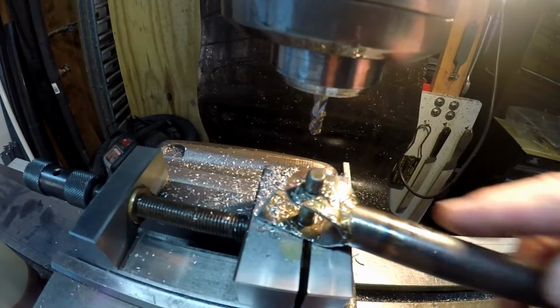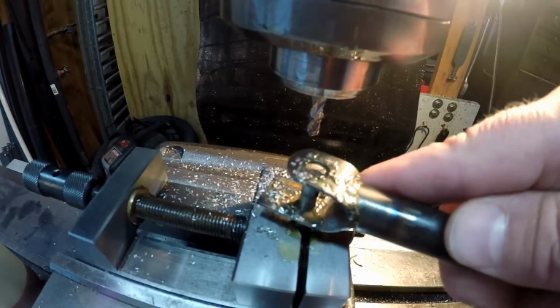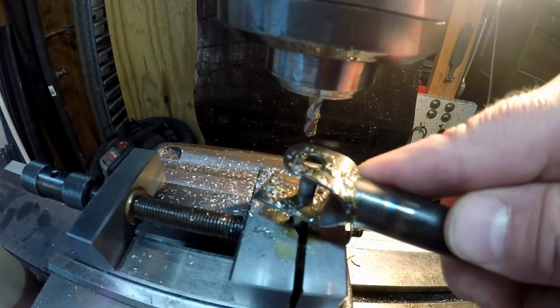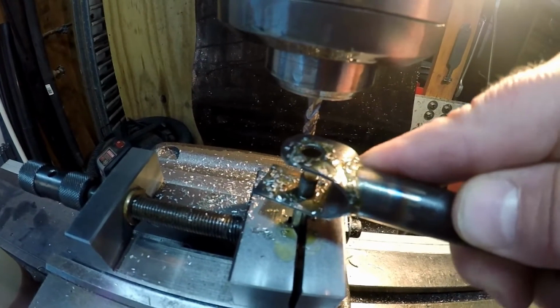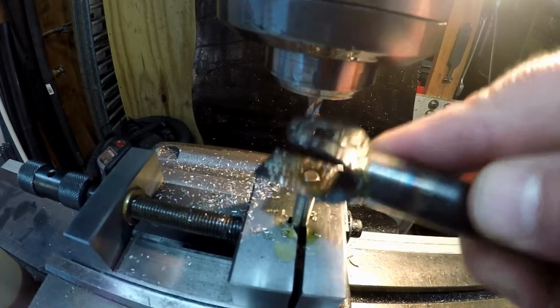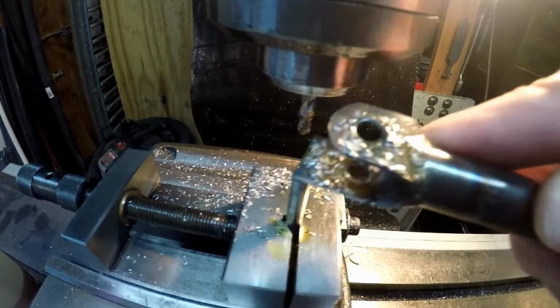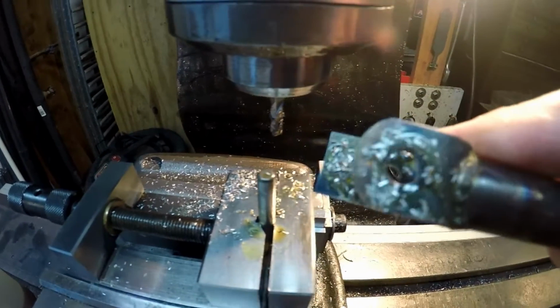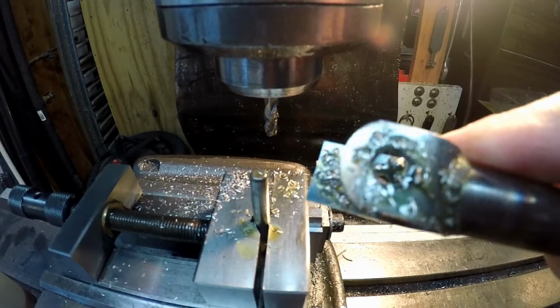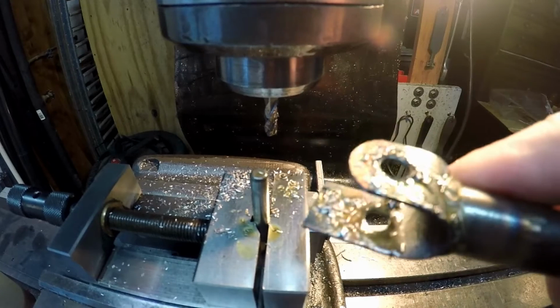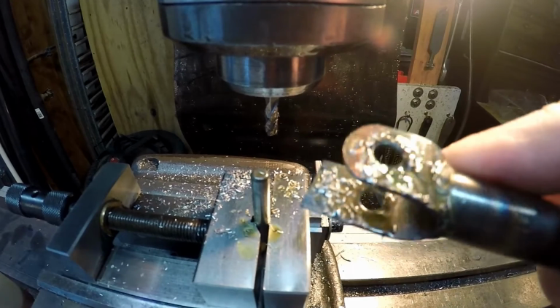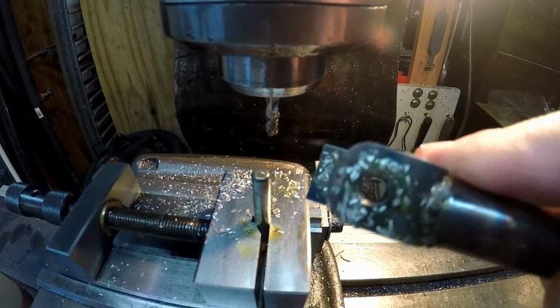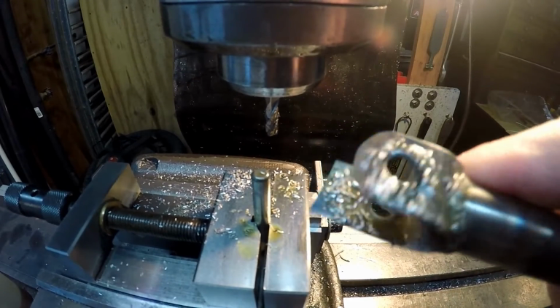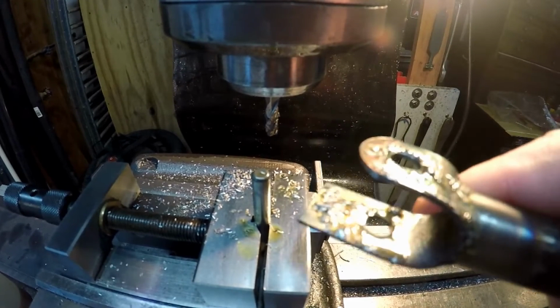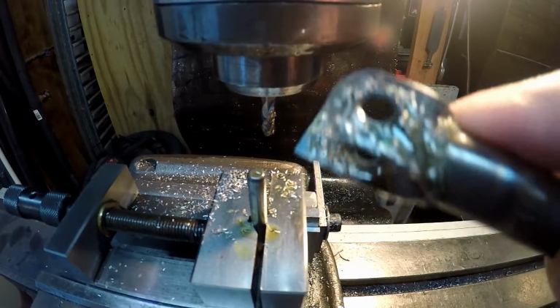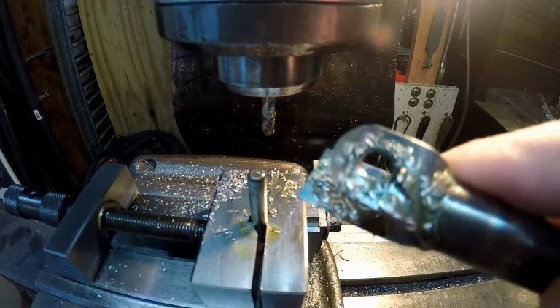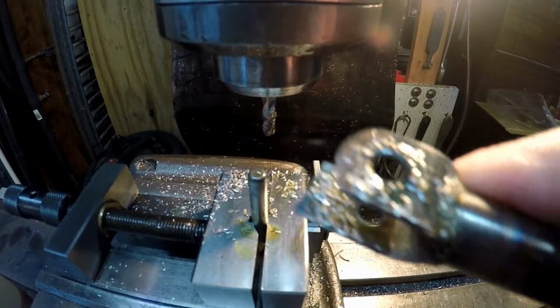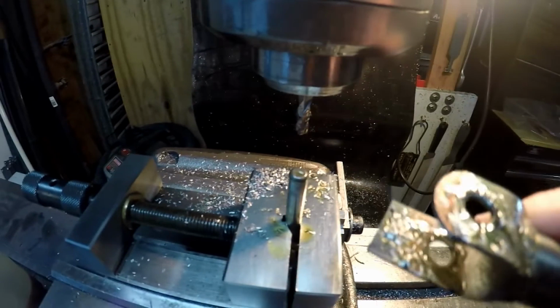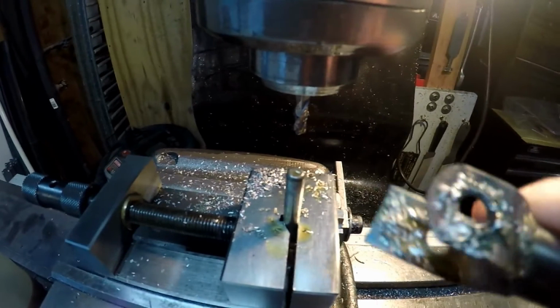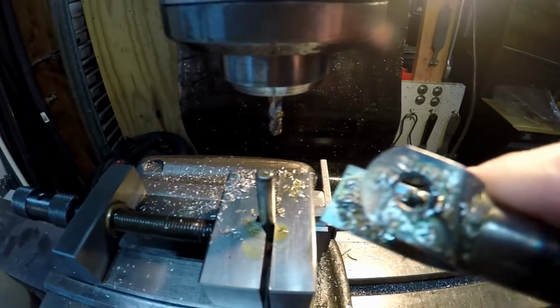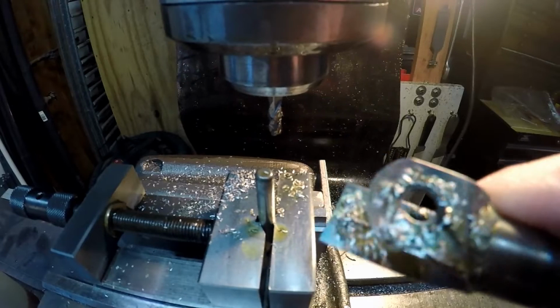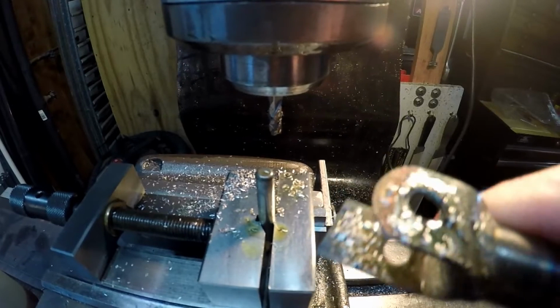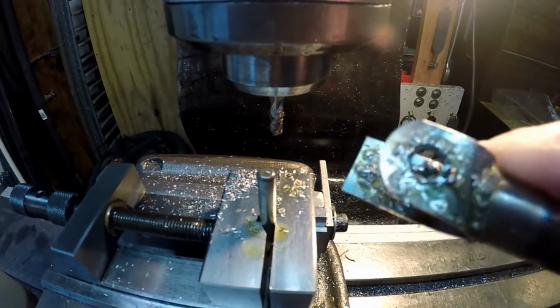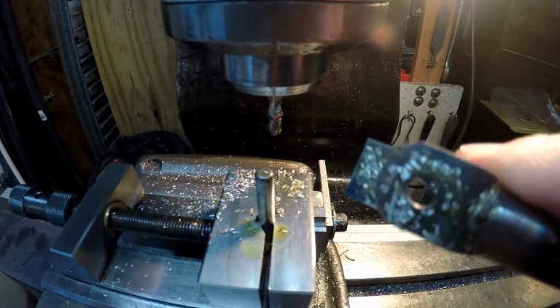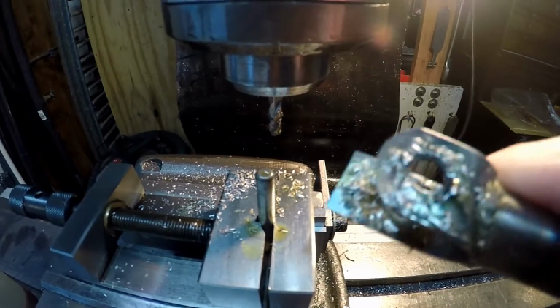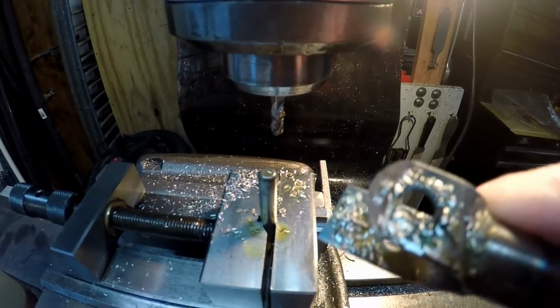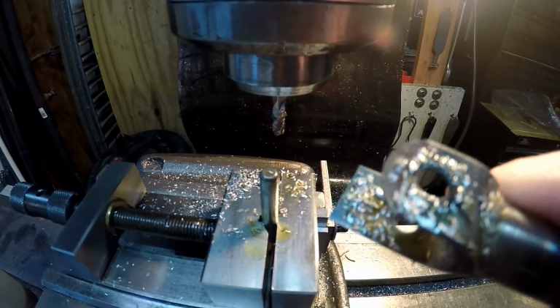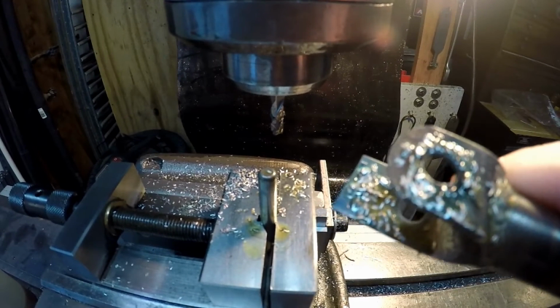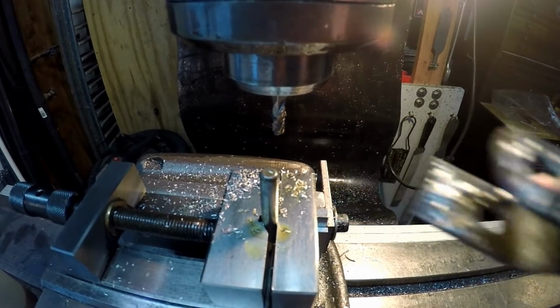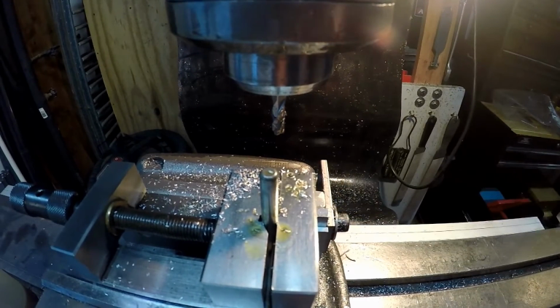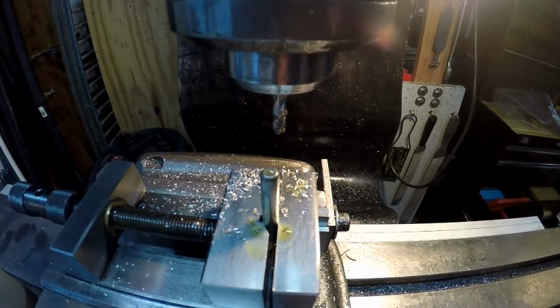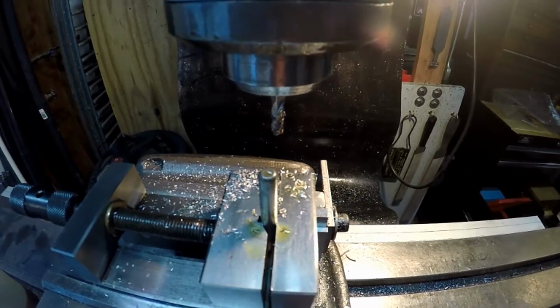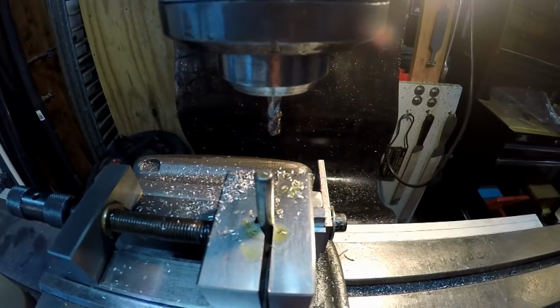And there you have it — not too bad. It just has to be rounded. It's a pretty quick setup, and like I said, if you have the equipment it's a nice way to do it. You could also do it by grinding, but you can do that as well.